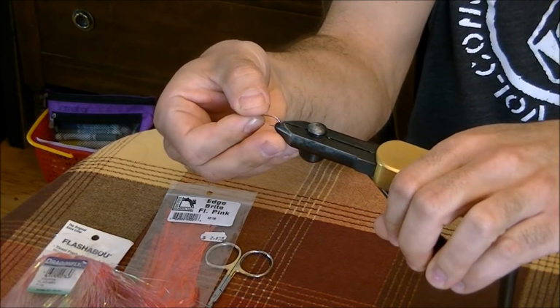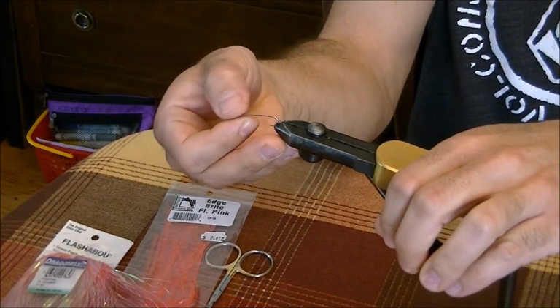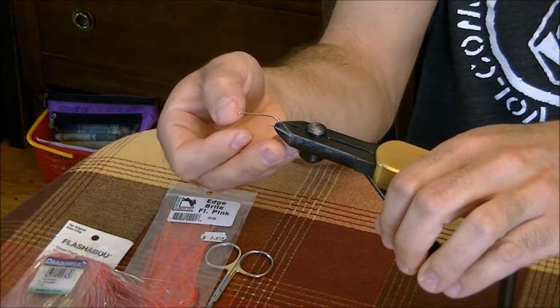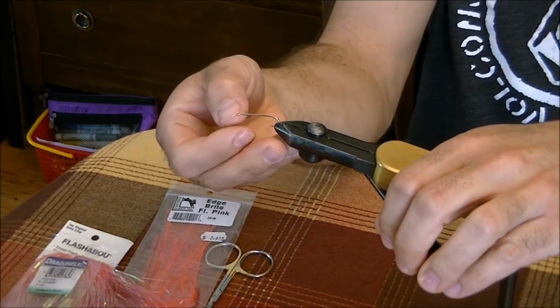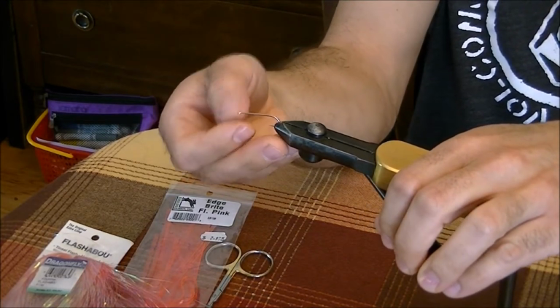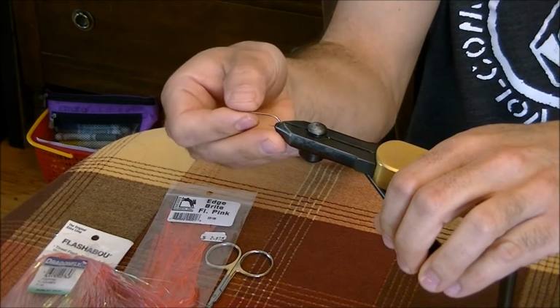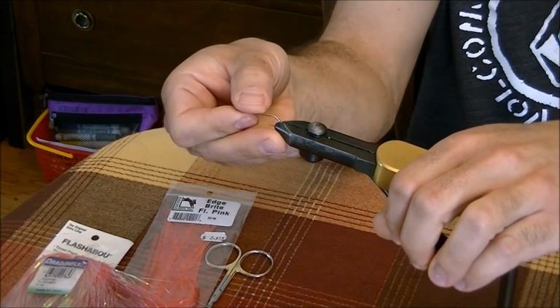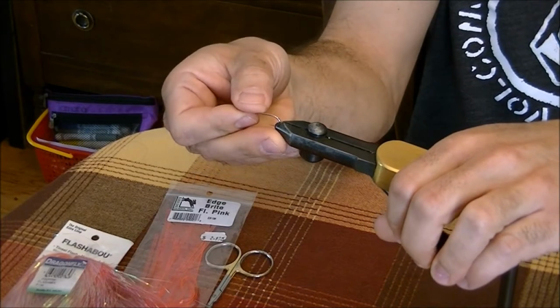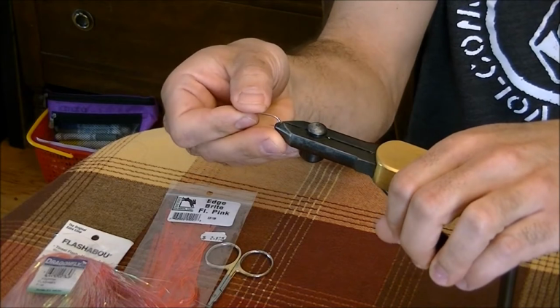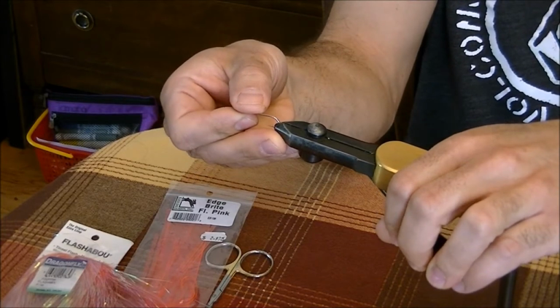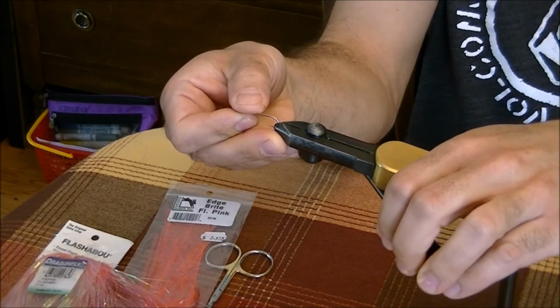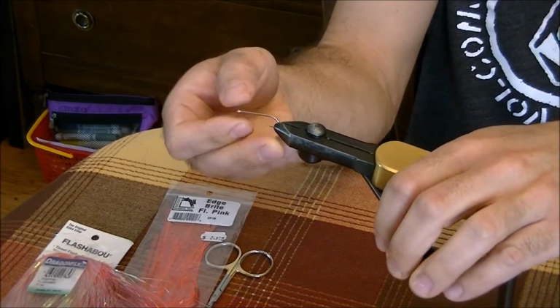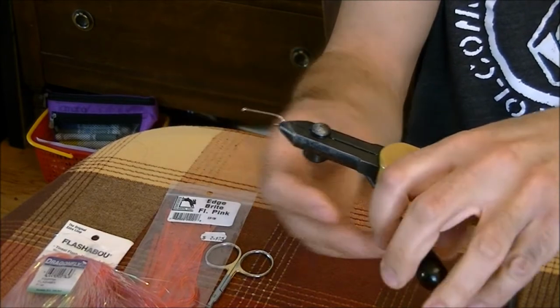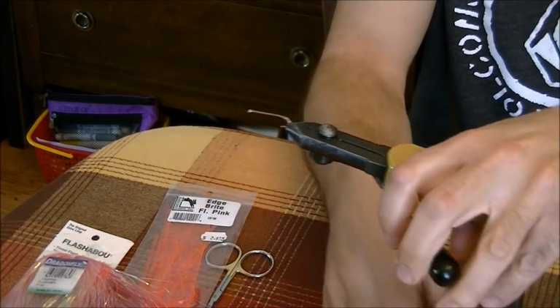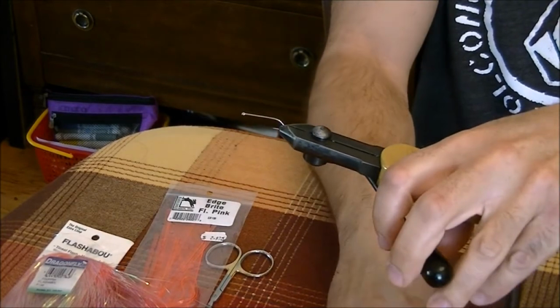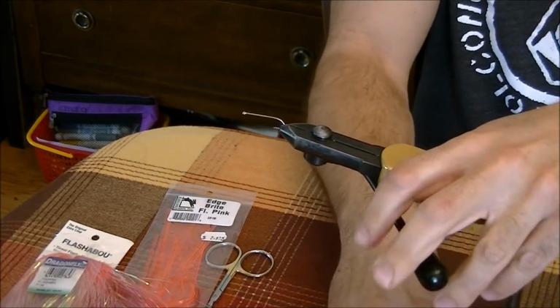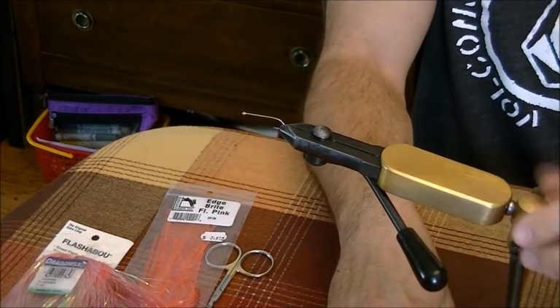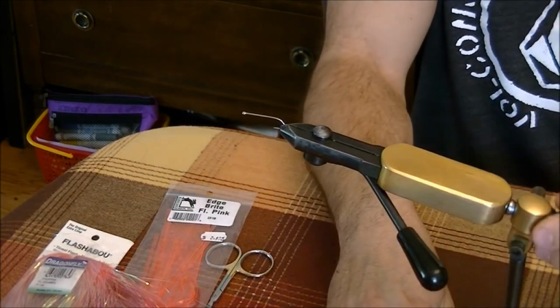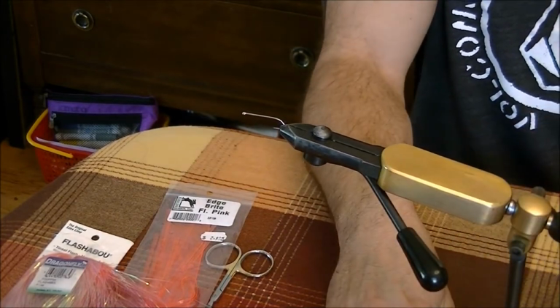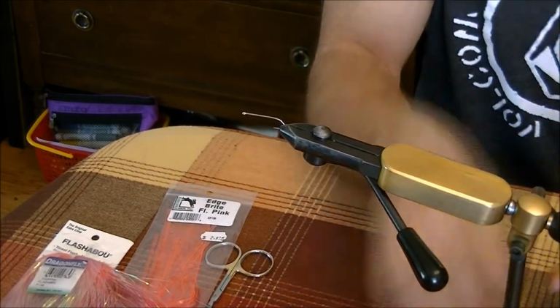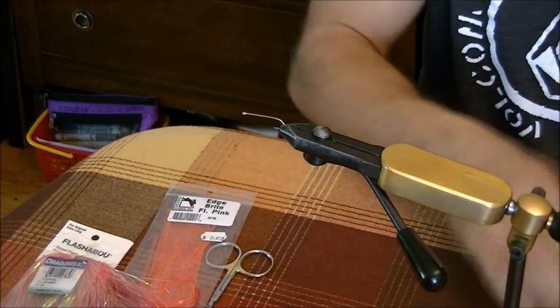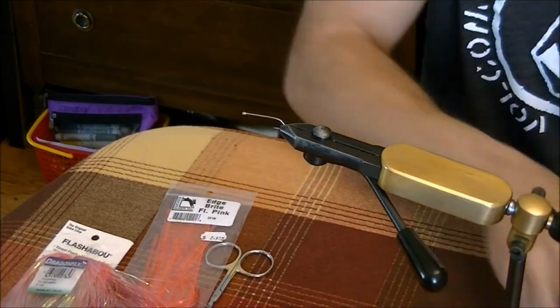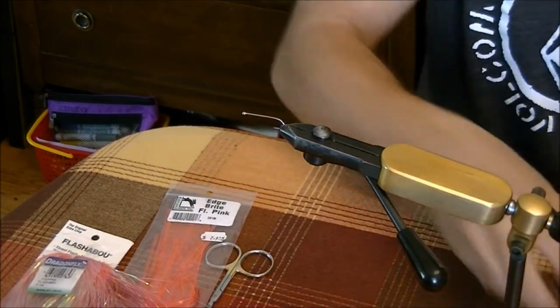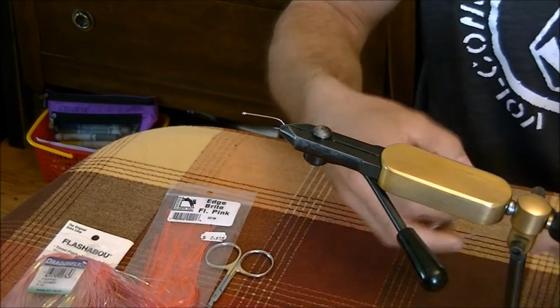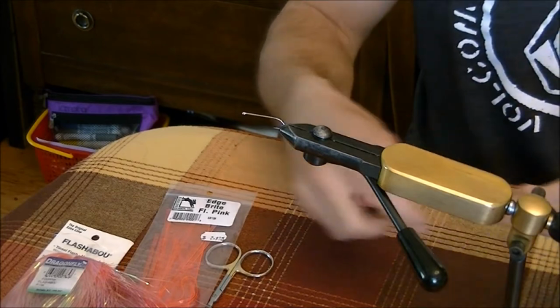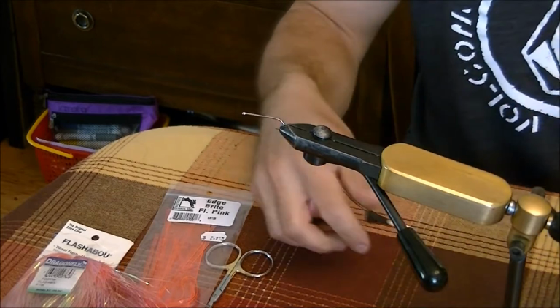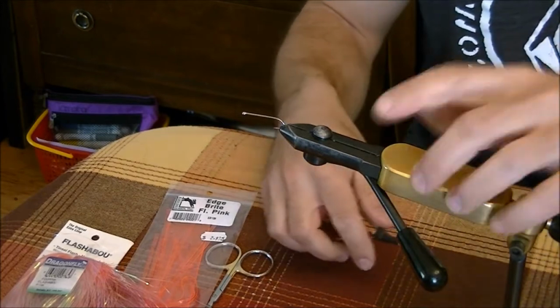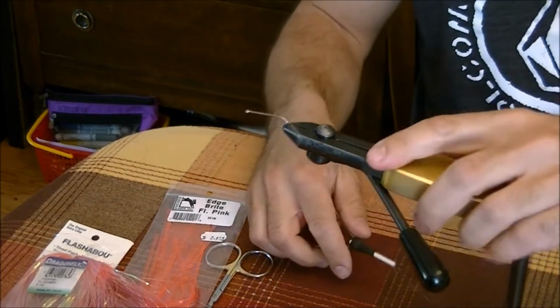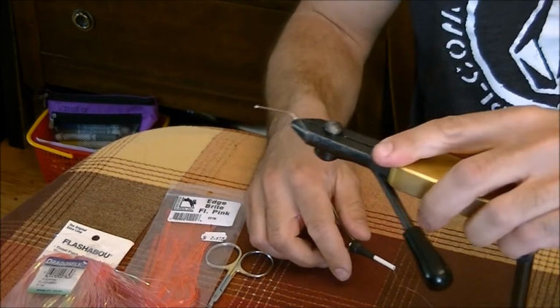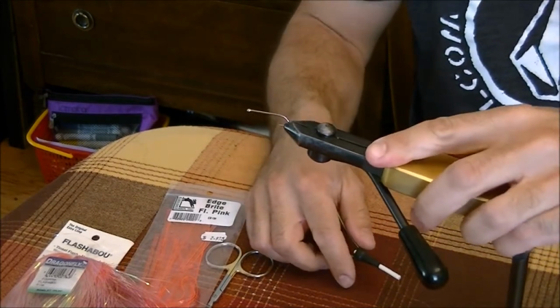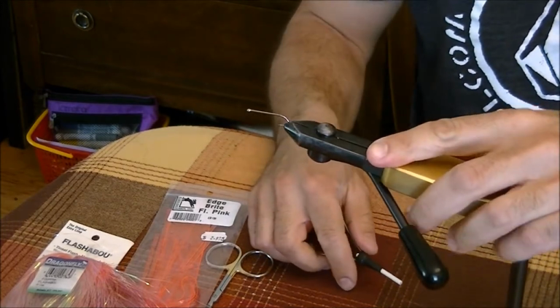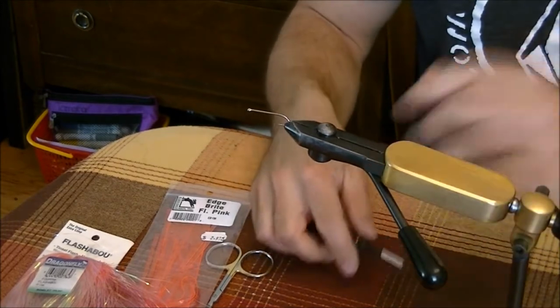You can tie it on a number six as well, but a number eight works perfect off the beach for these pinks. They seem to really like that size and it's a great little pattern.